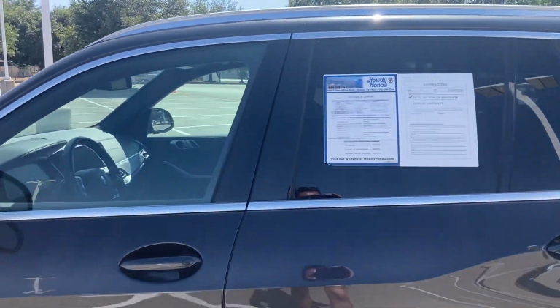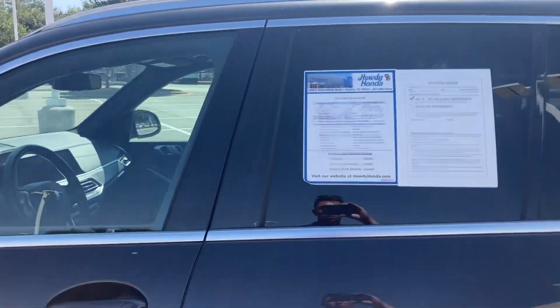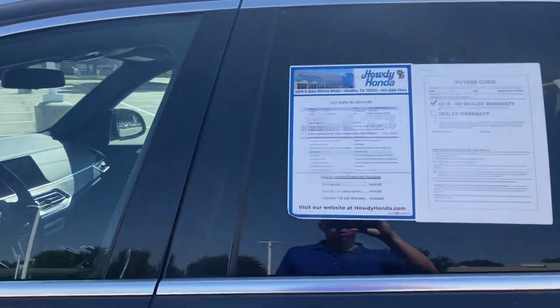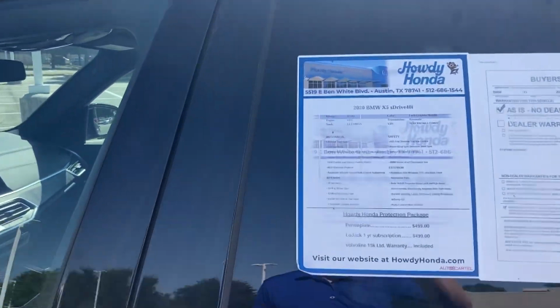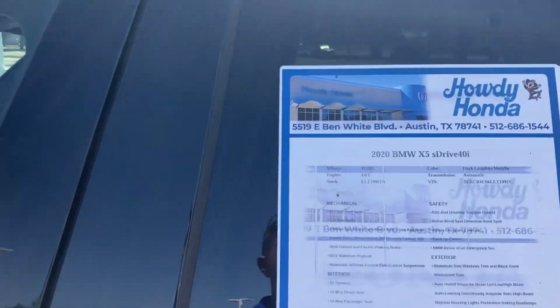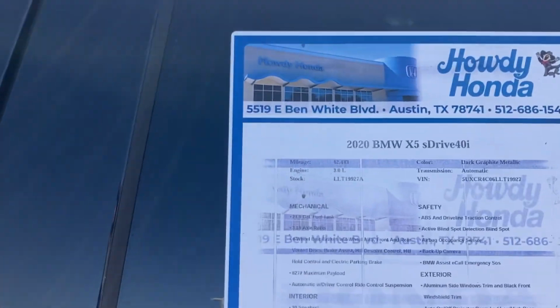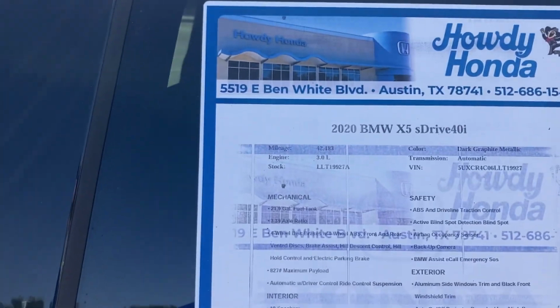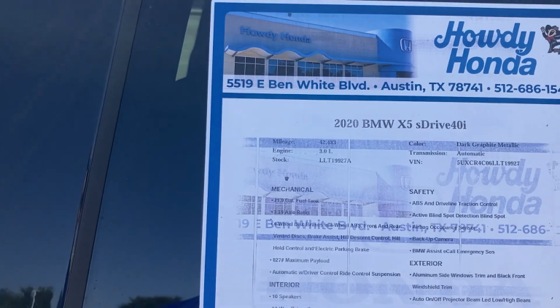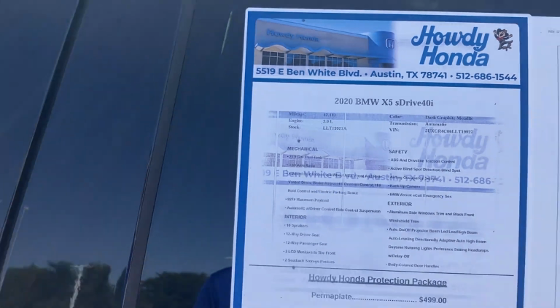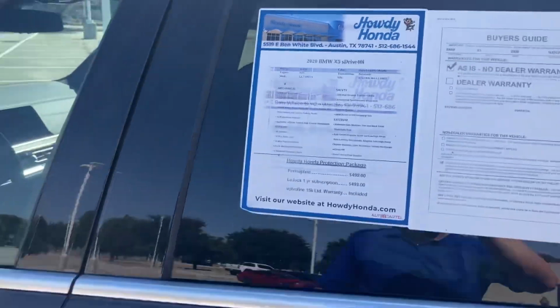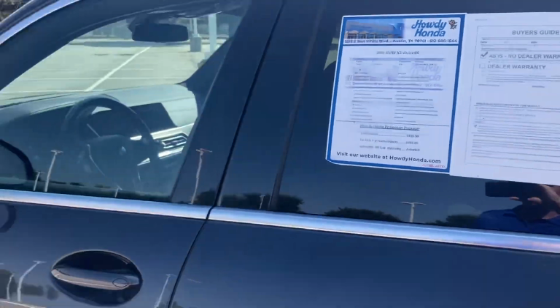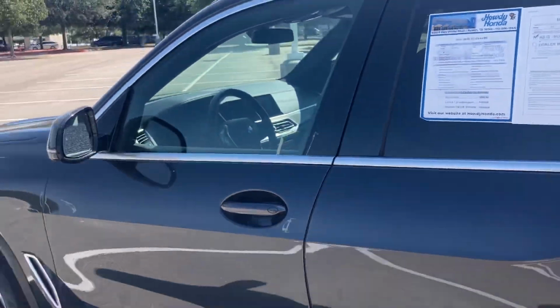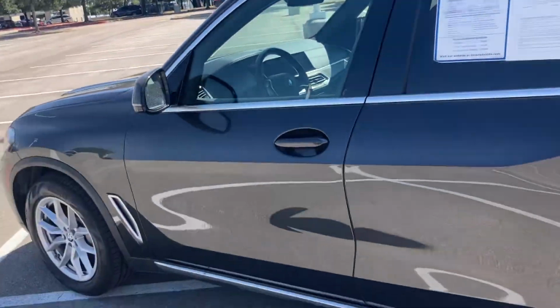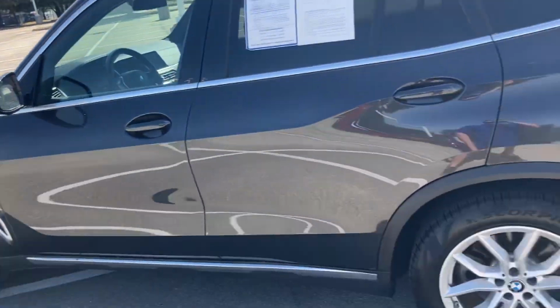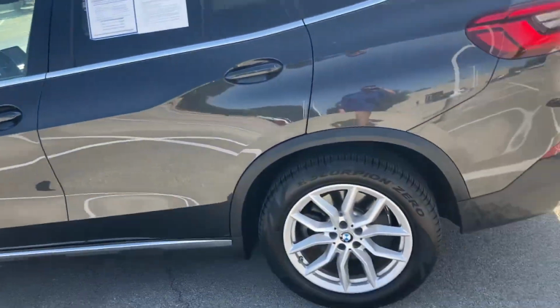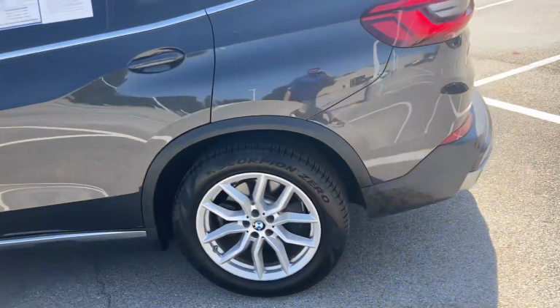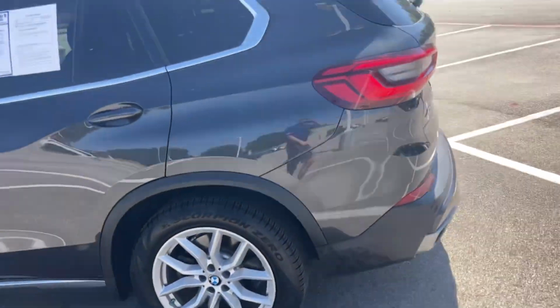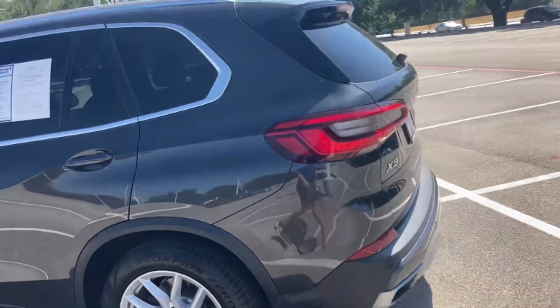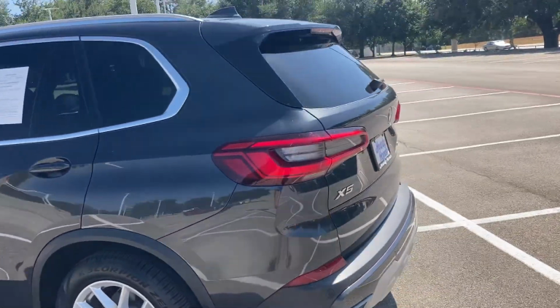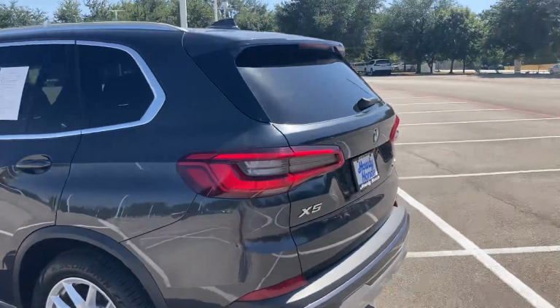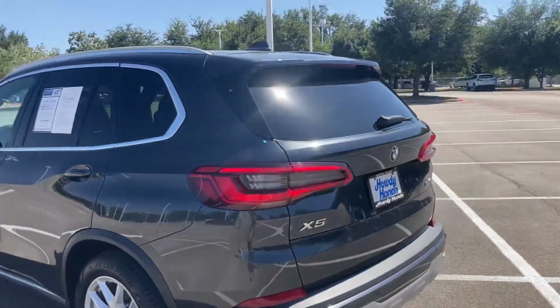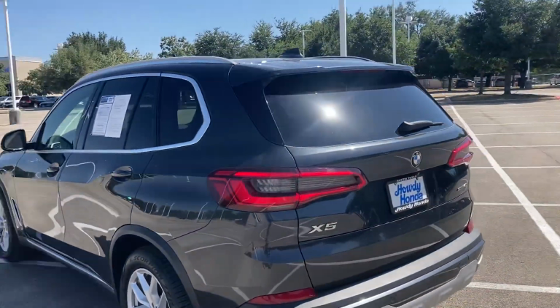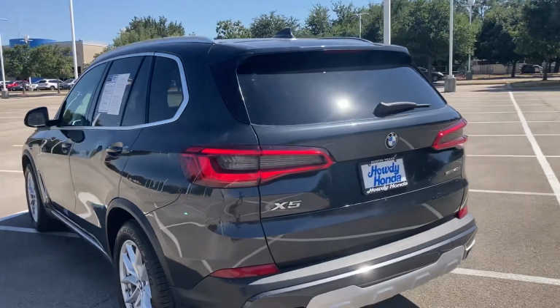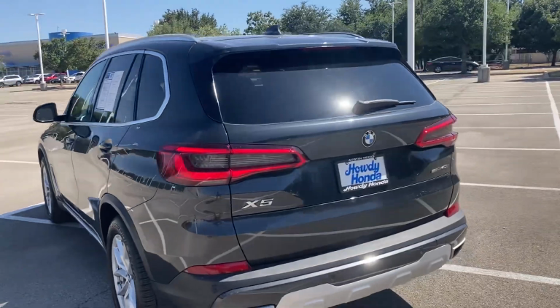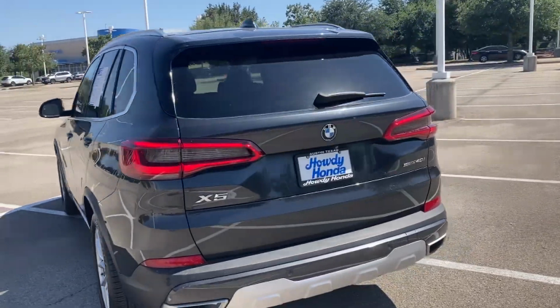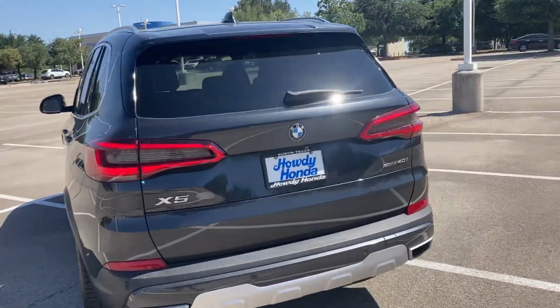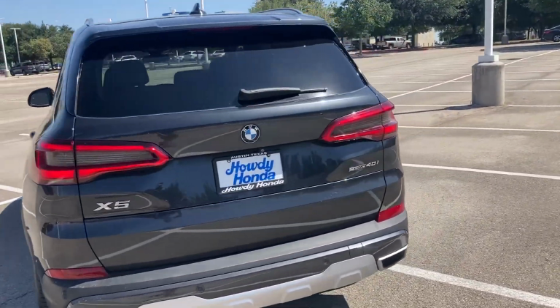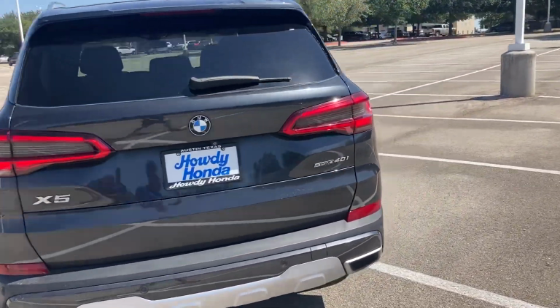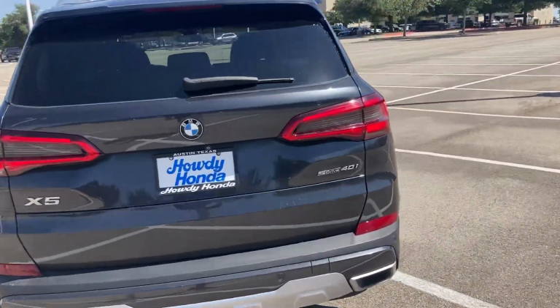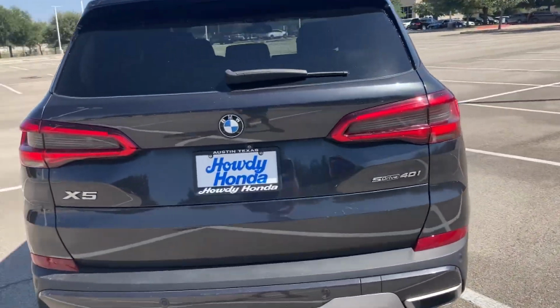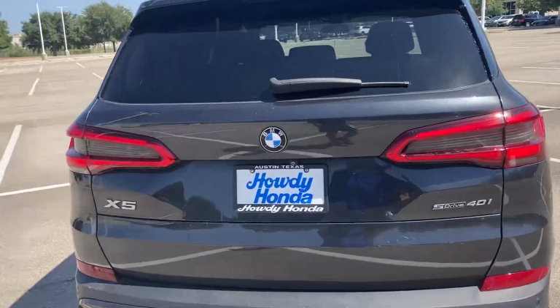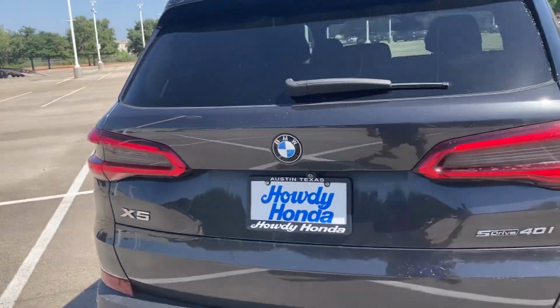We've got the 2020 with 42,000 miles on it. It's got the inline six, got the nice wheels on it, it's got plenty of space. The xDrive 40i.